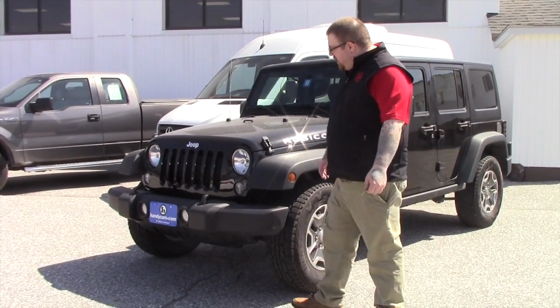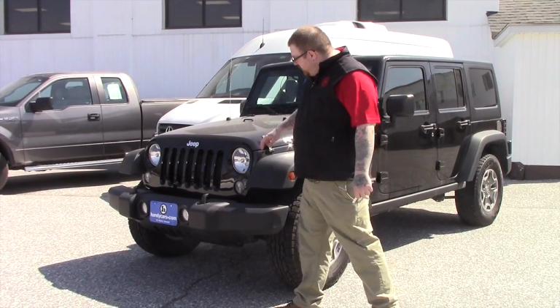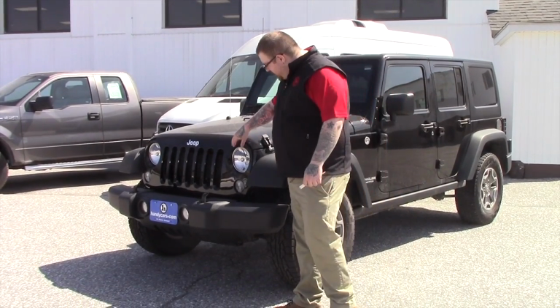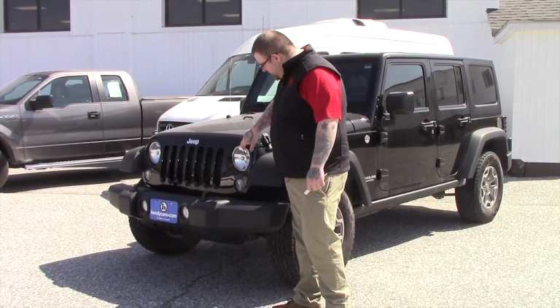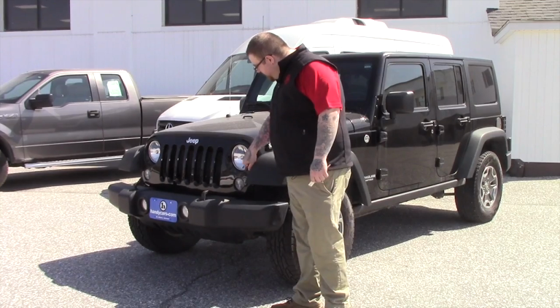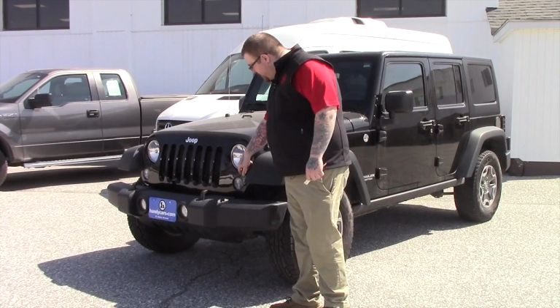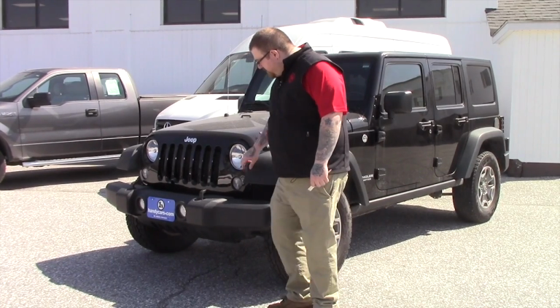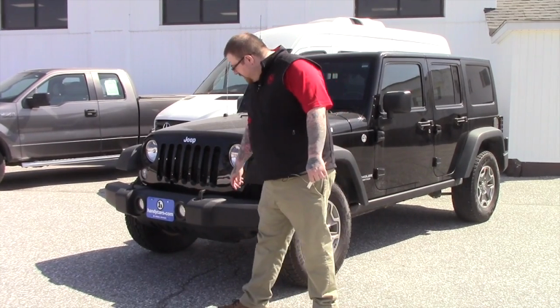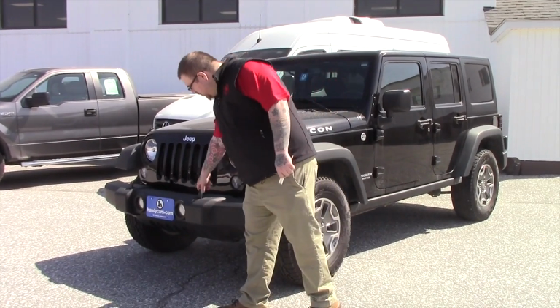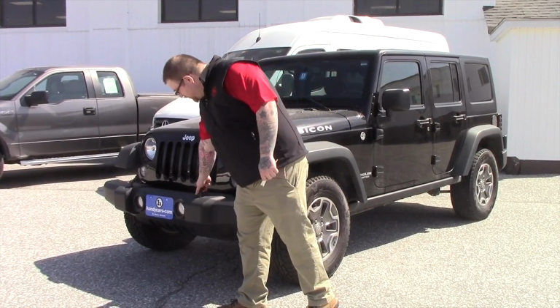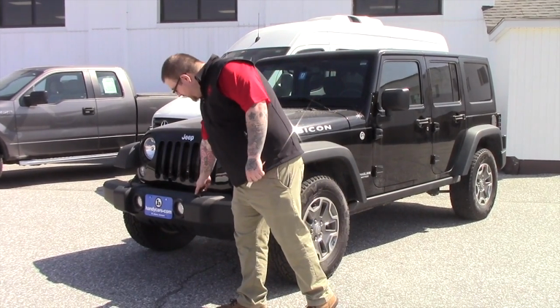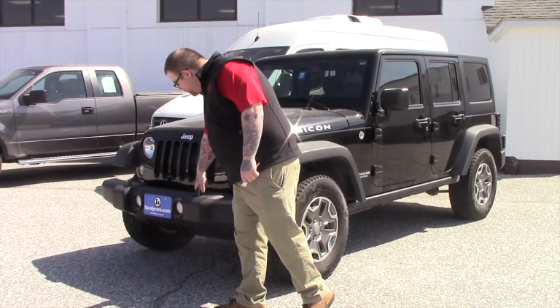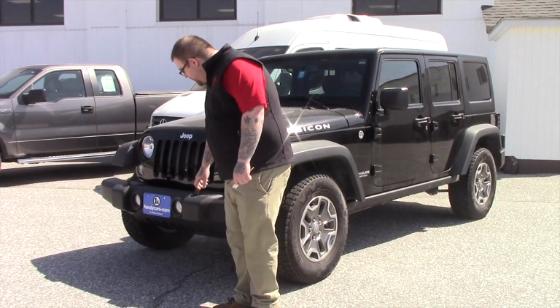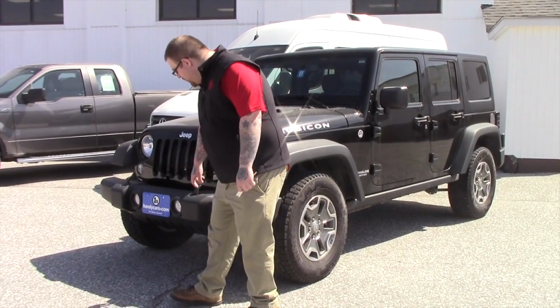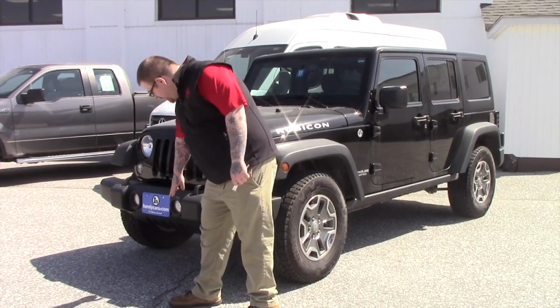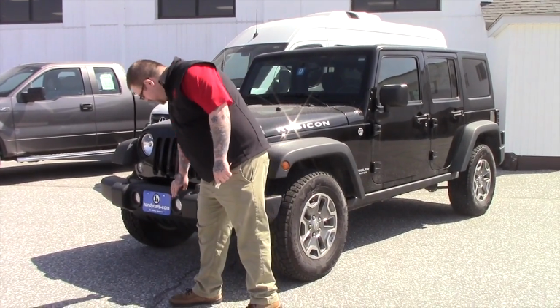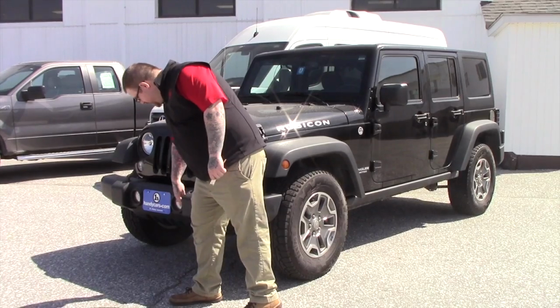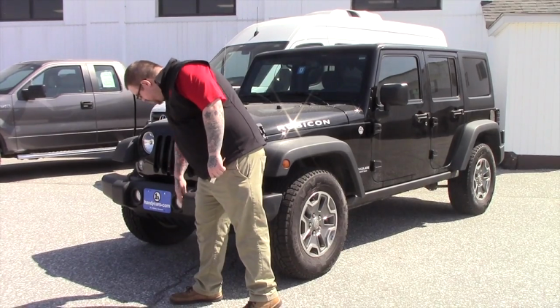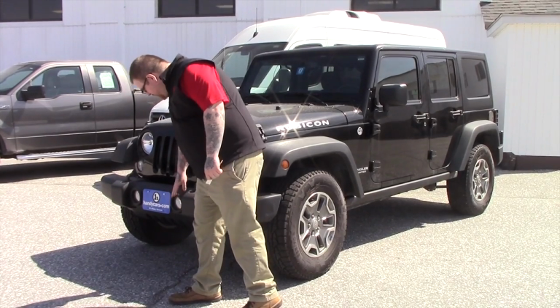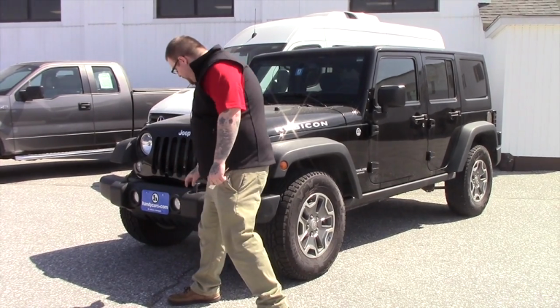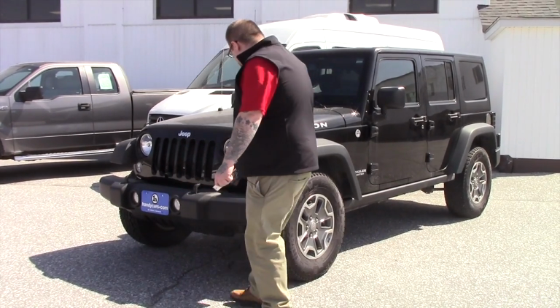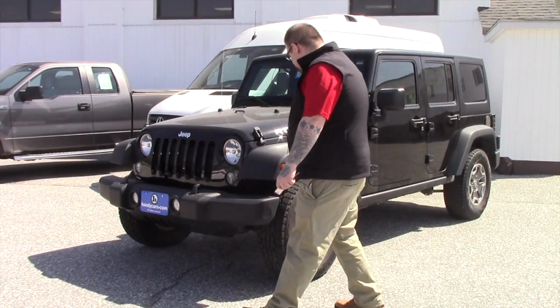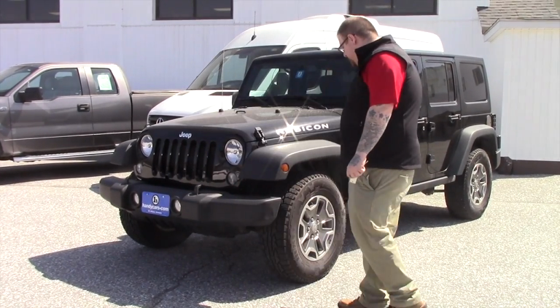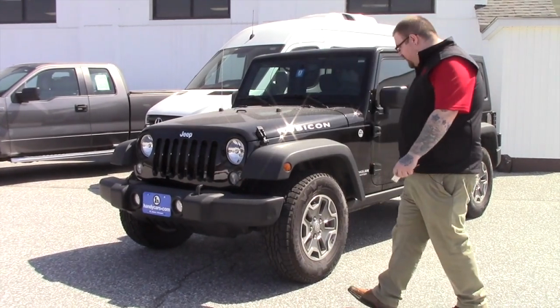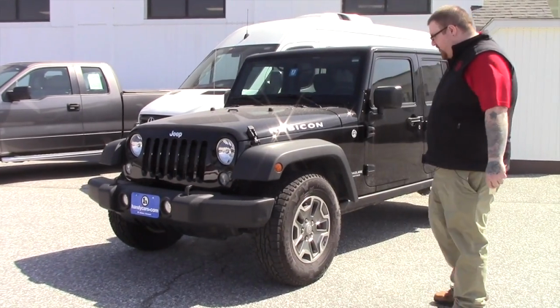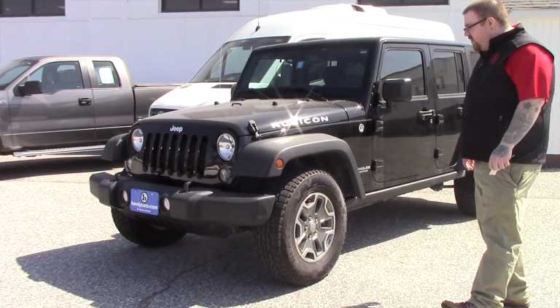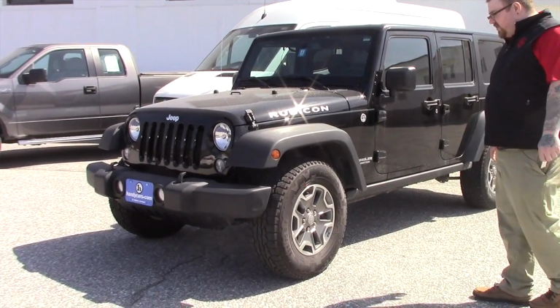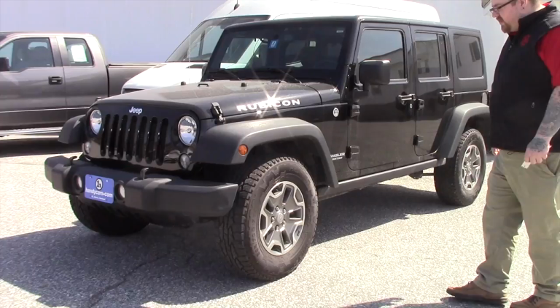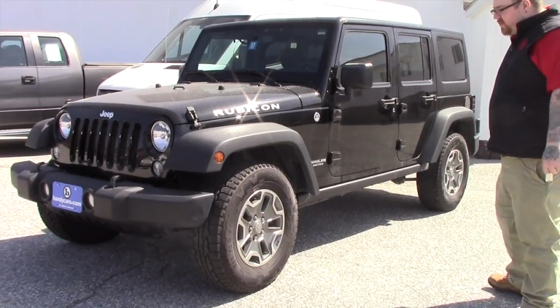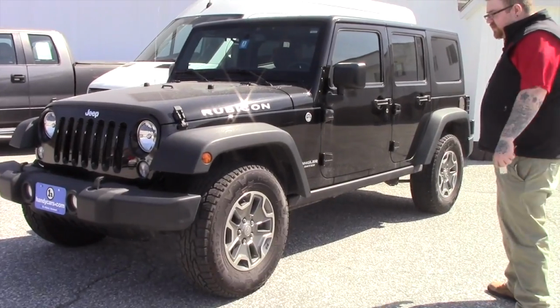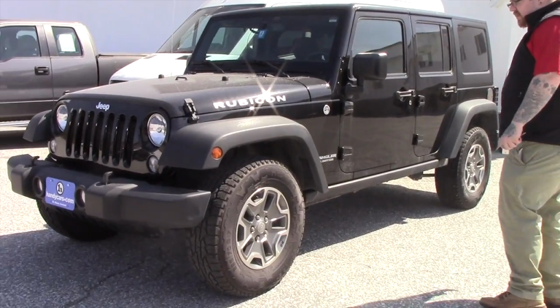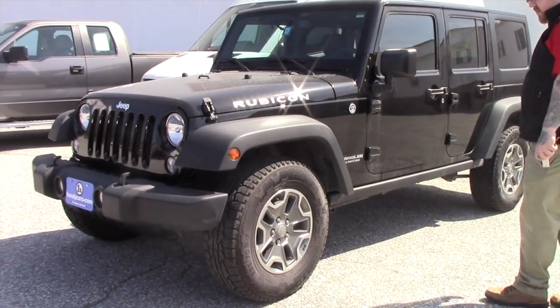As you can see, it's got the distinctive Jeep headlights. You've got the tow hooks integrated into your bumper, as well as fog lights integrated into the front bumper. Coming down along the side of the vehicle, it's on the nice two-tone Jeep alloy wheels.